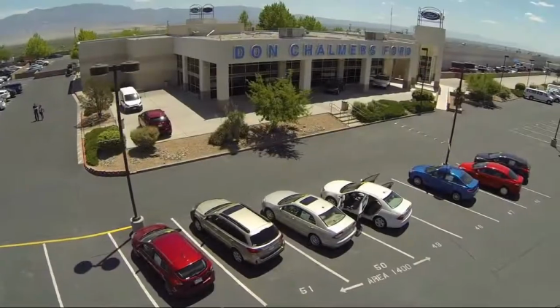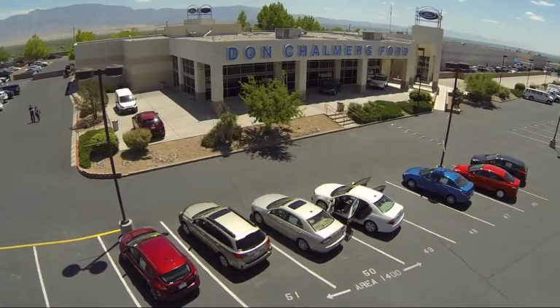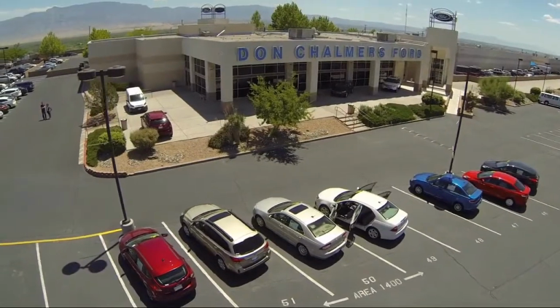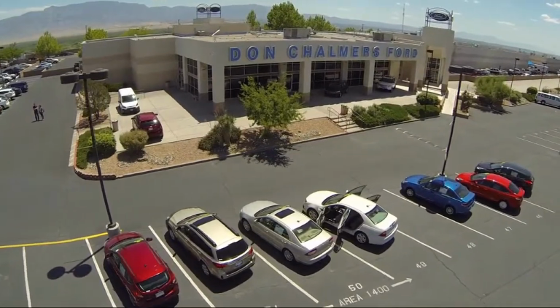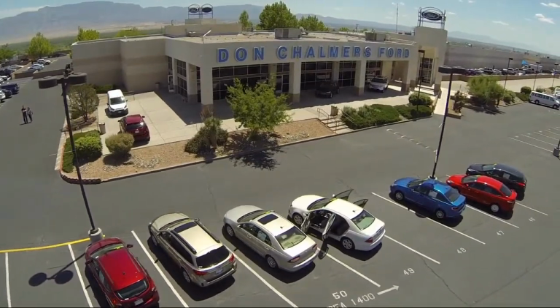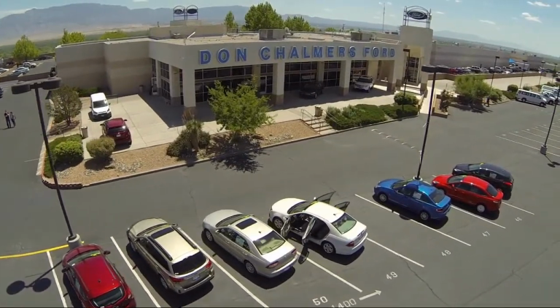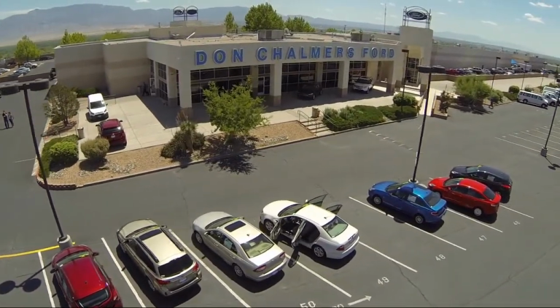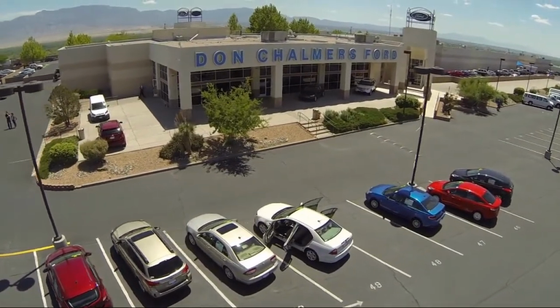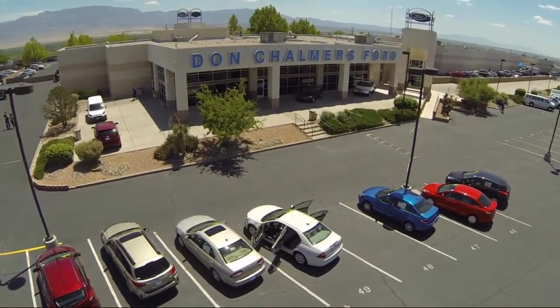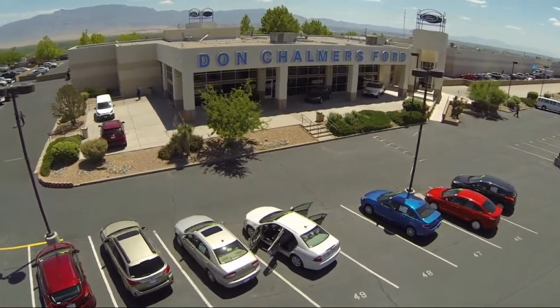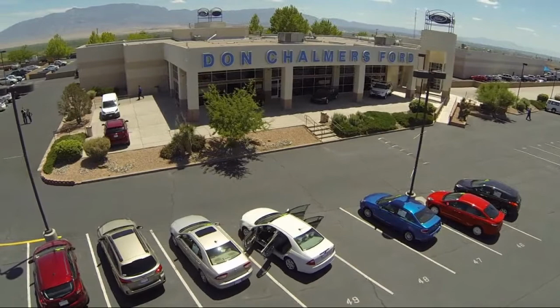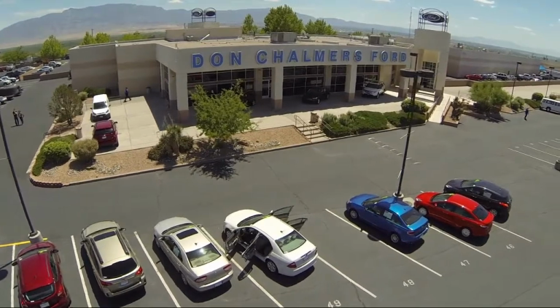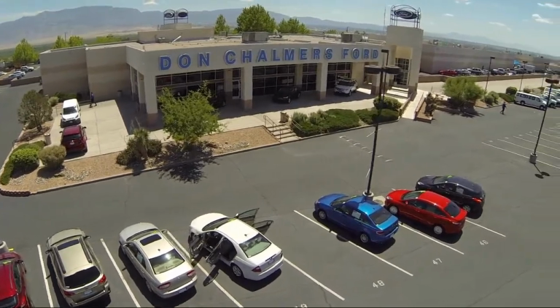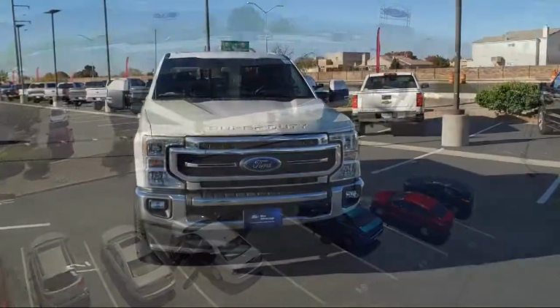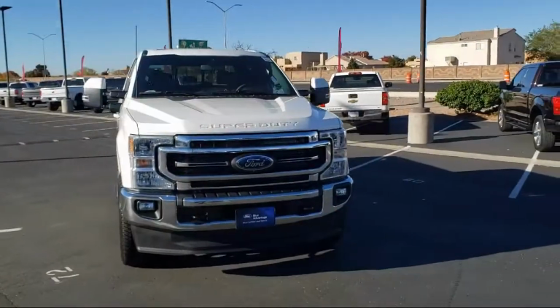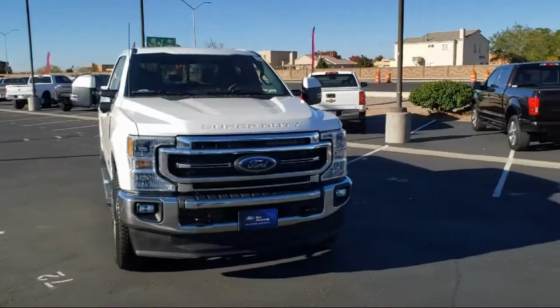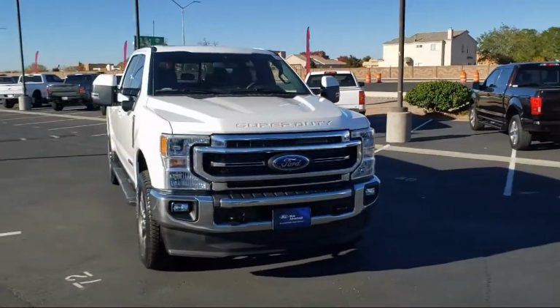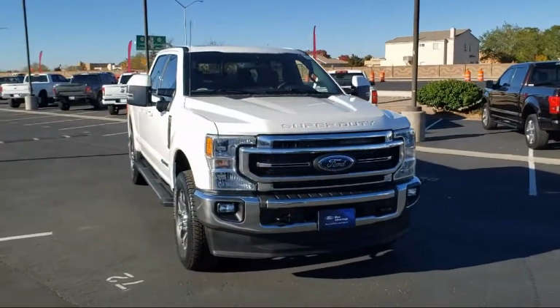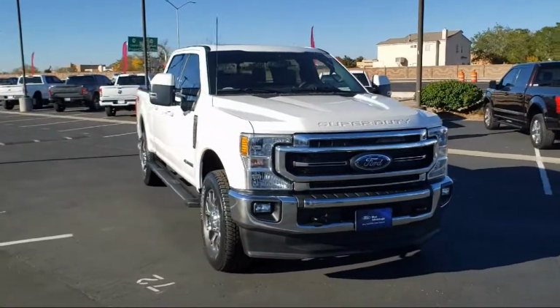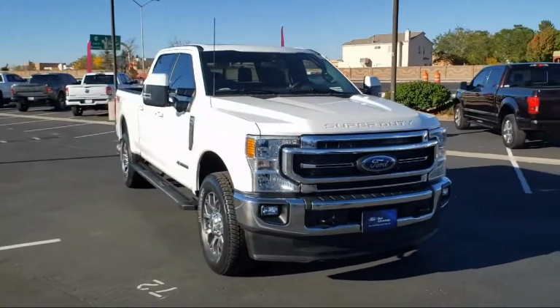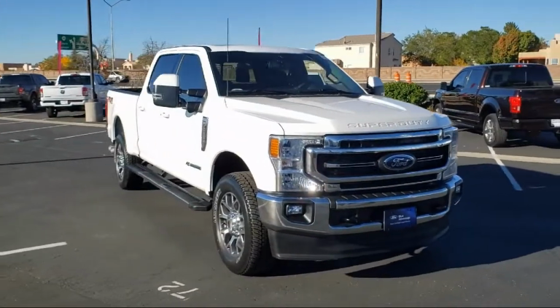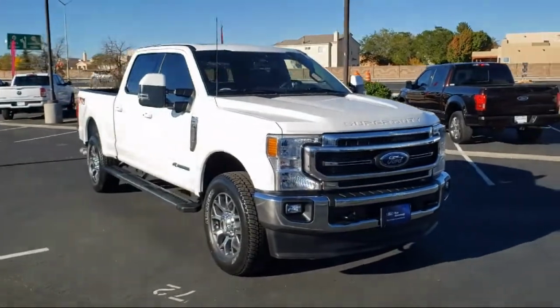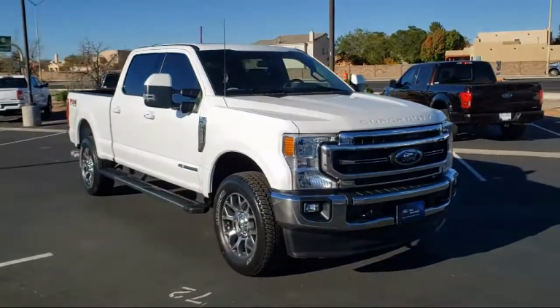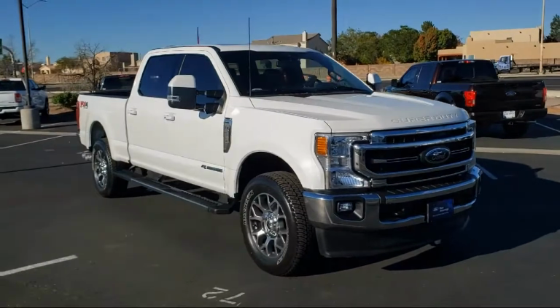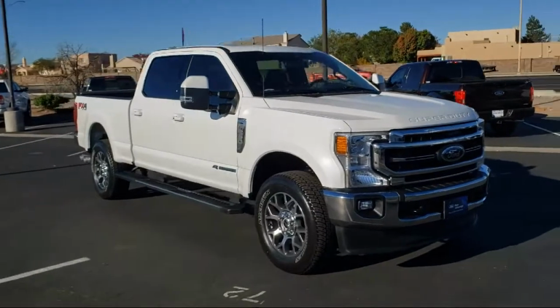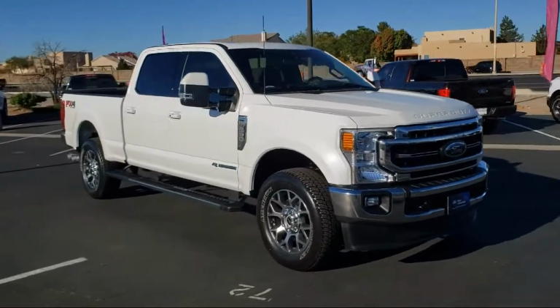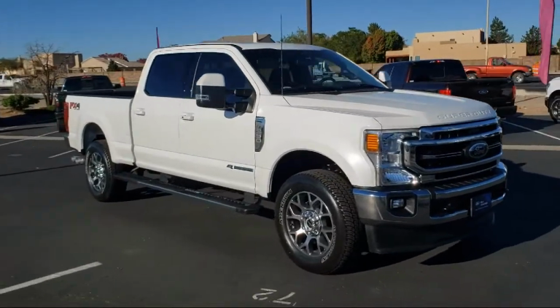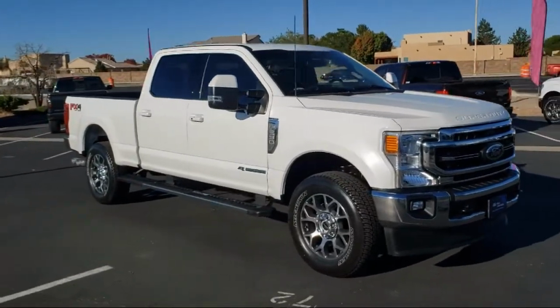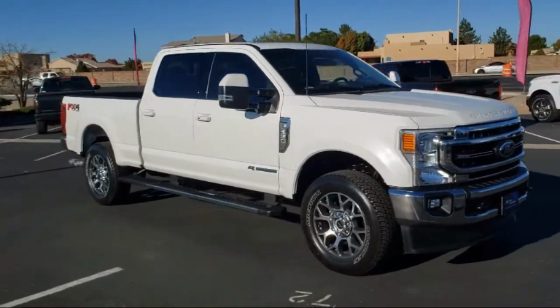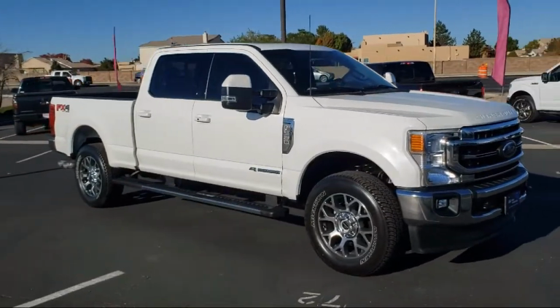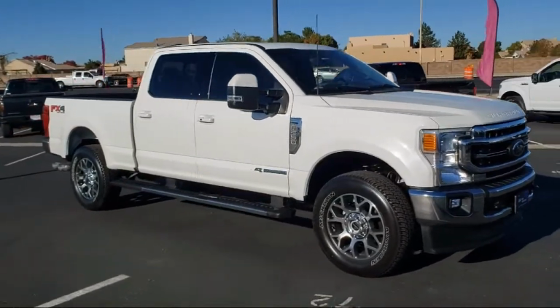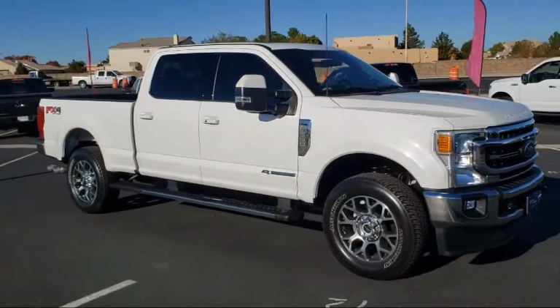Welcome to Don Chalmers Ford, and here's a look at another one of our vehicles from our great selection. It comes equipped with transfer case and fuel tank skid plates, the Lariat Ultimate Package, and the FX4 off-road package.